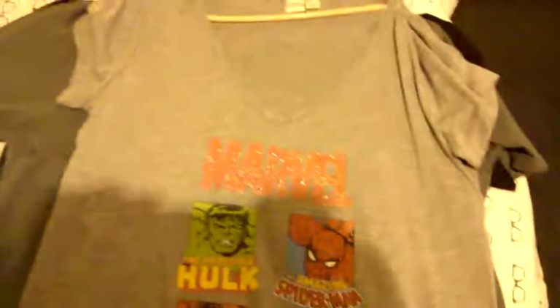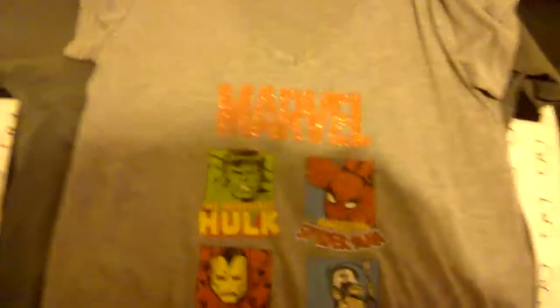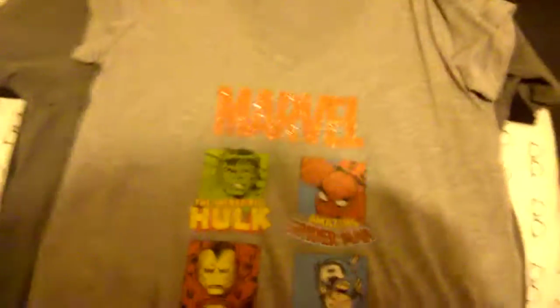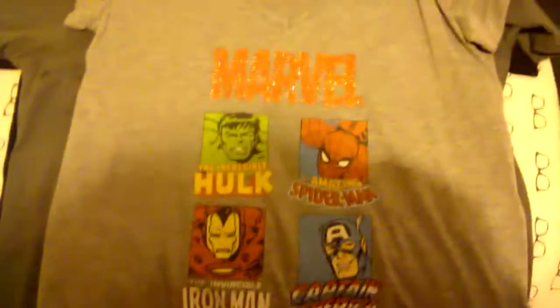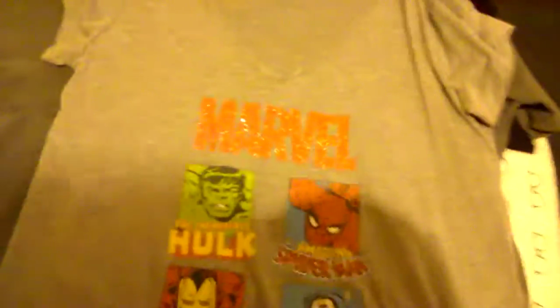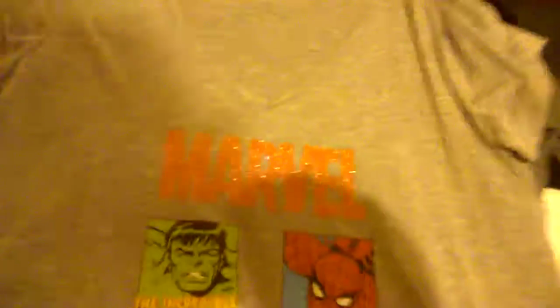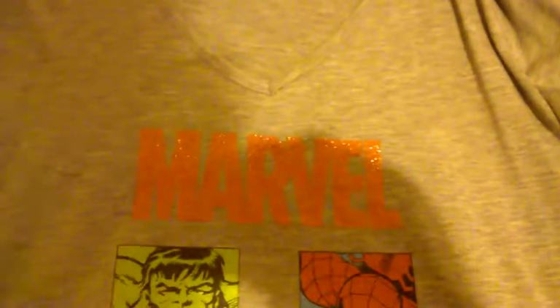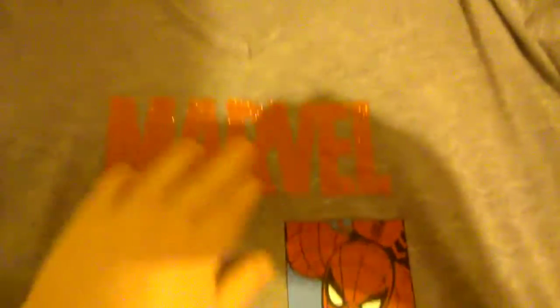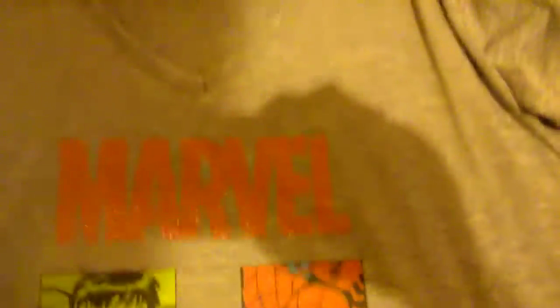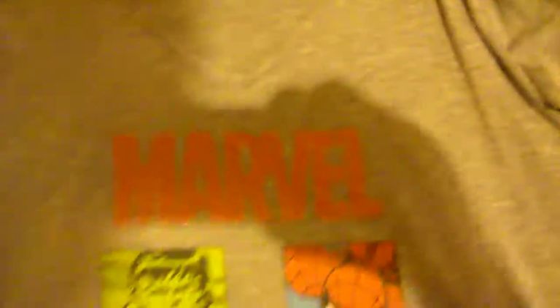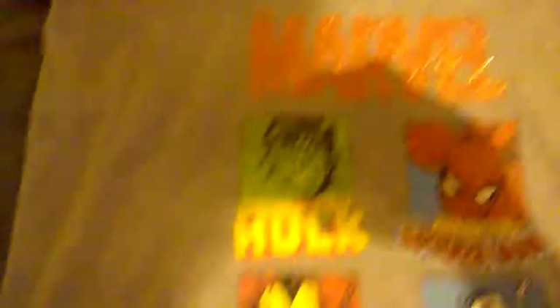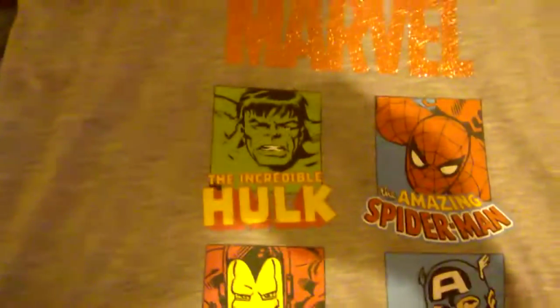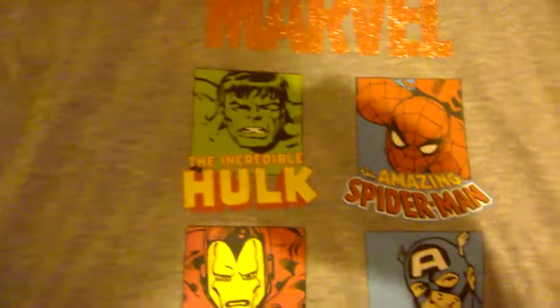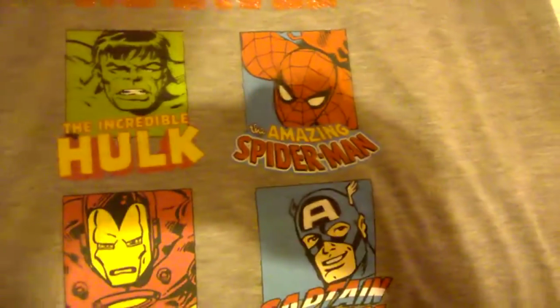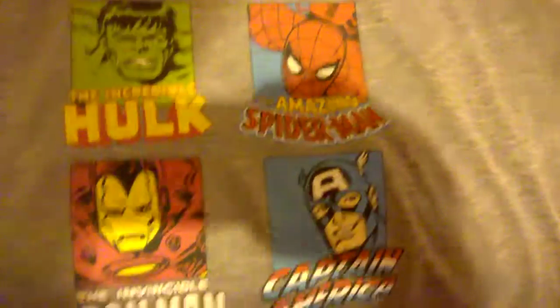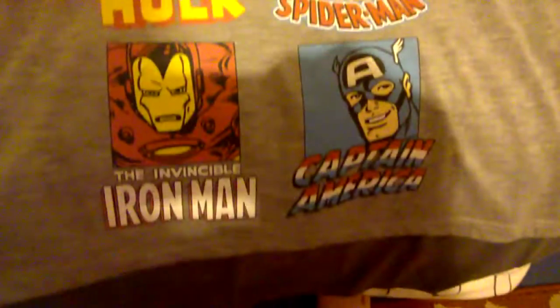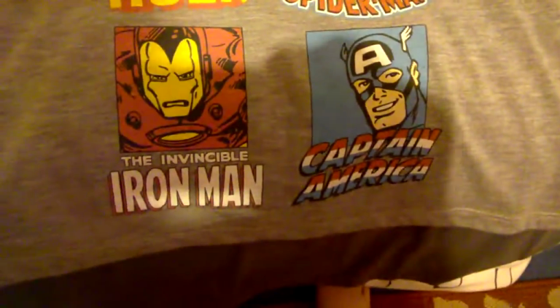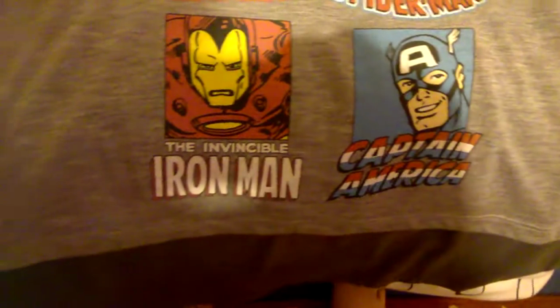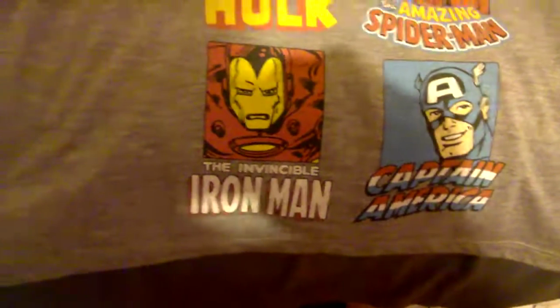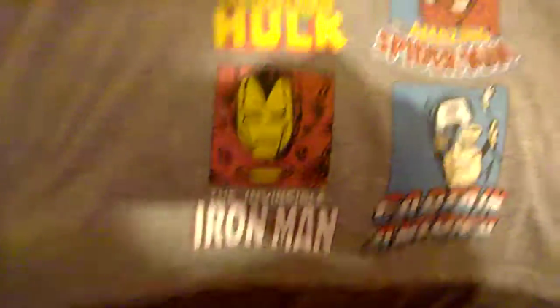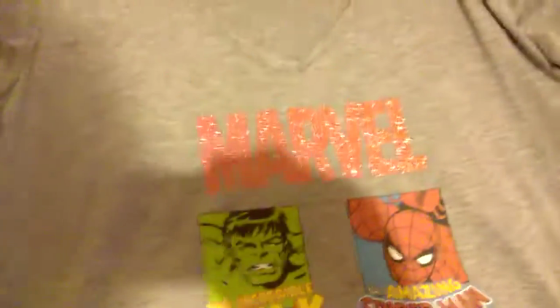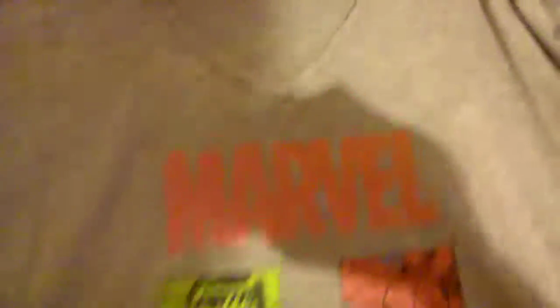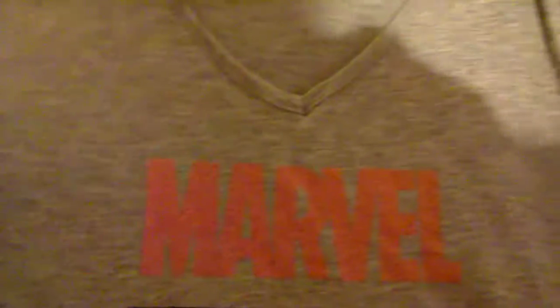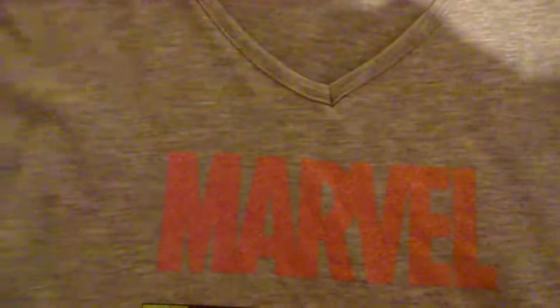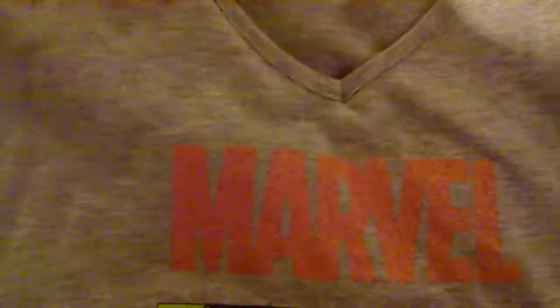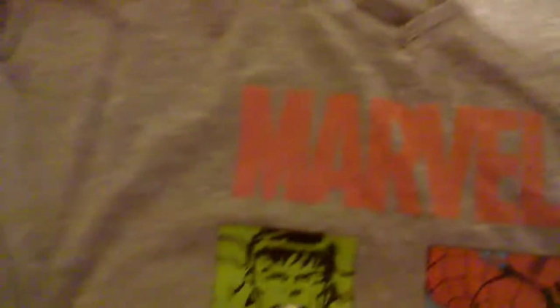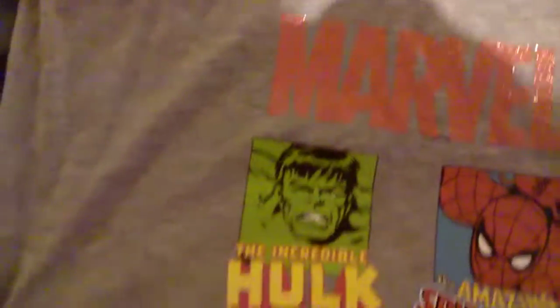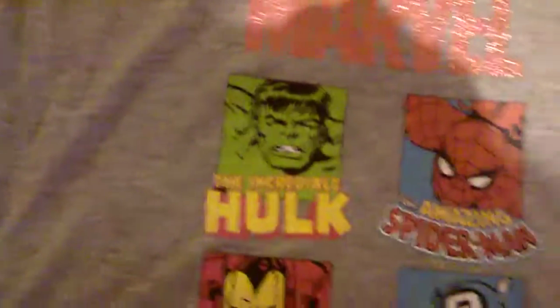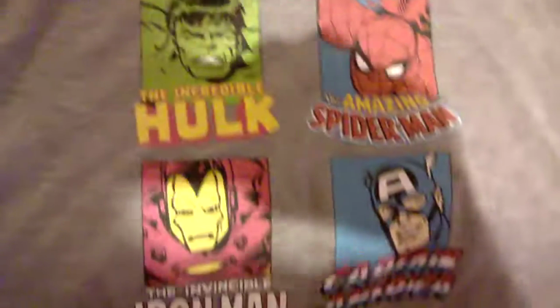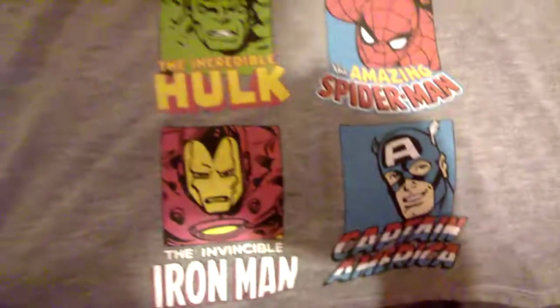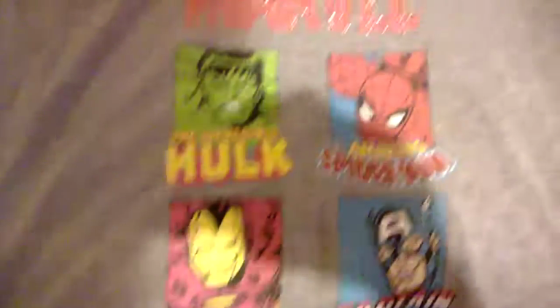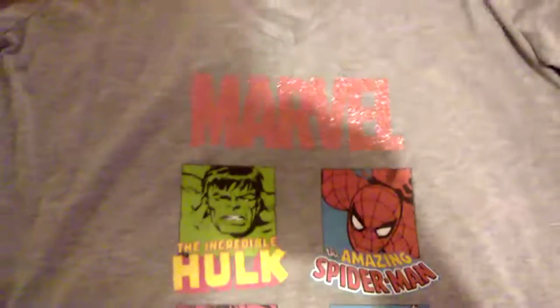The next one is a Marvel top. You've got Marvel in pink and glitter and you've got the Incredible Hulk, the Amazing Spider-Man, Captain America and the Invincible Iron Man. This was given to me by my sister. There you go, so it's that one.